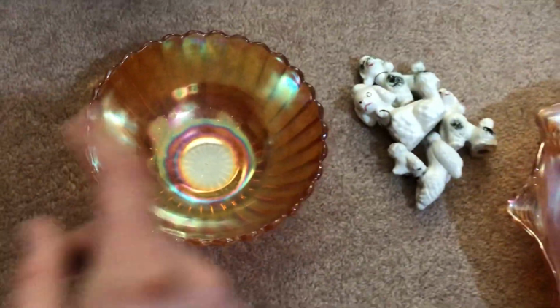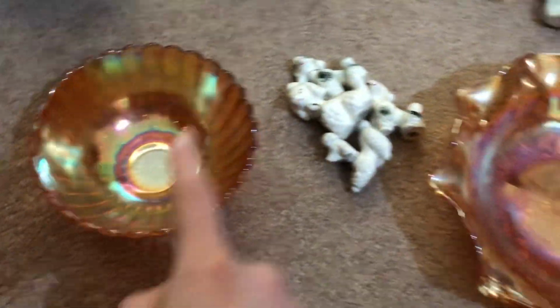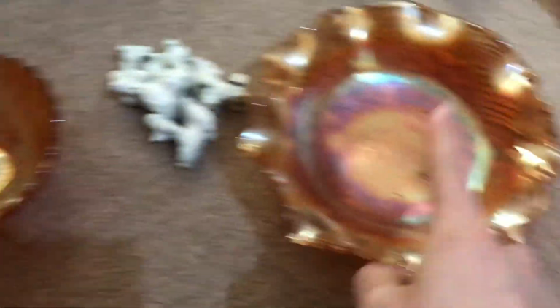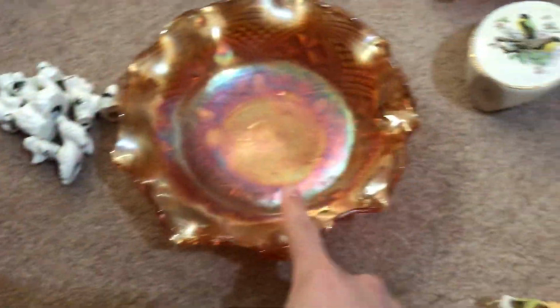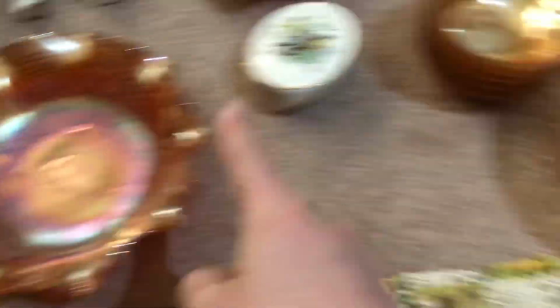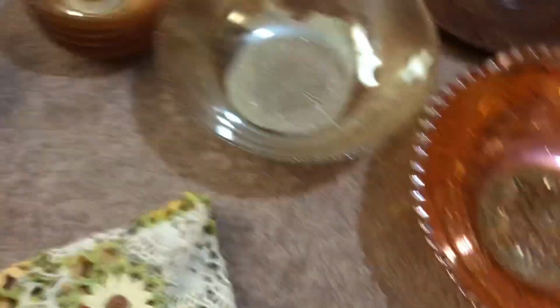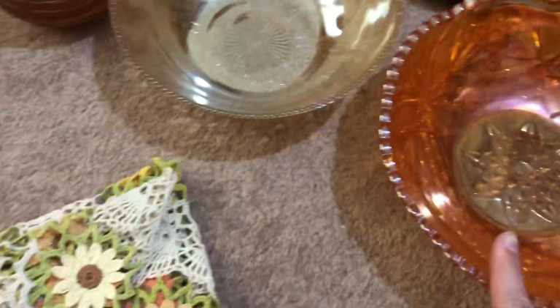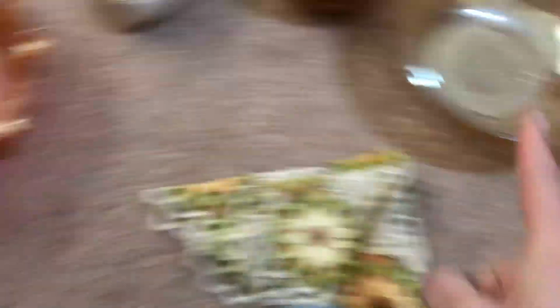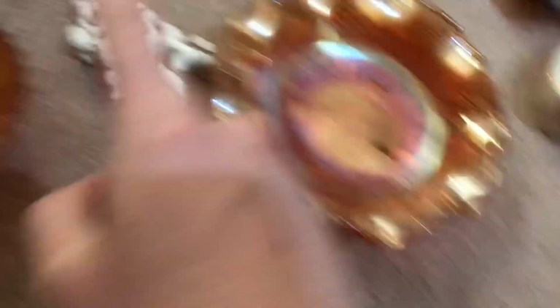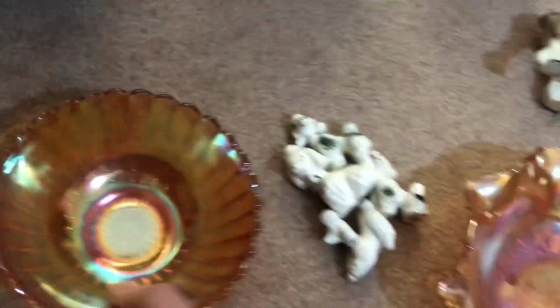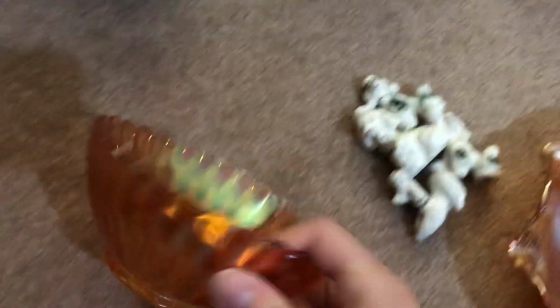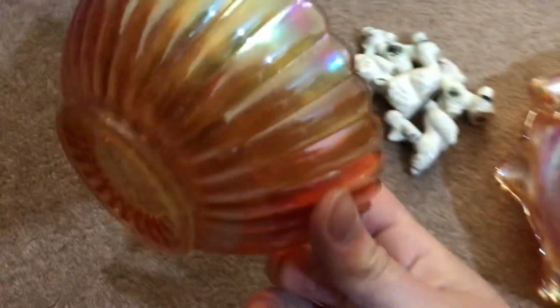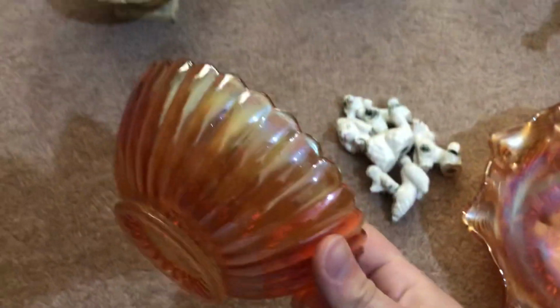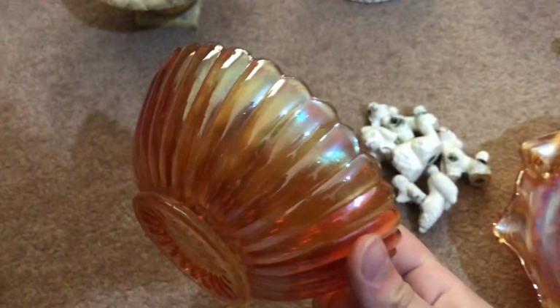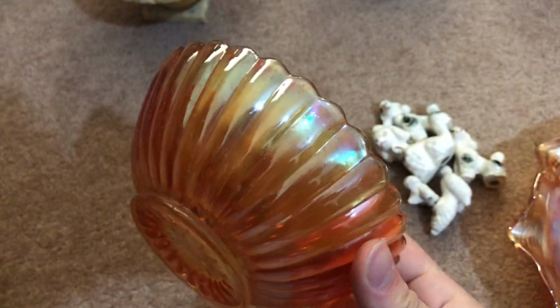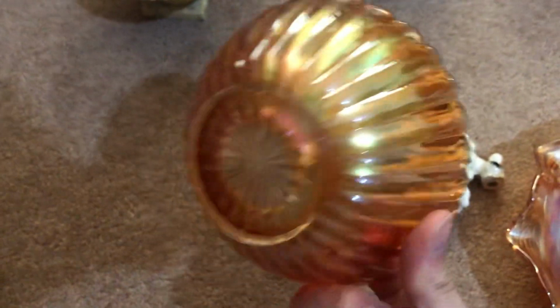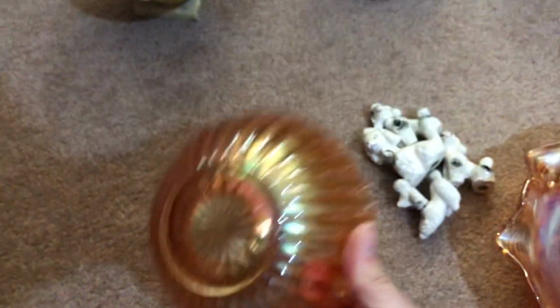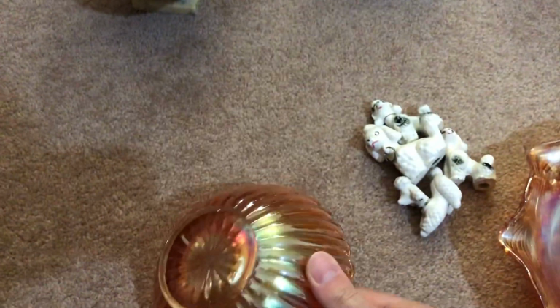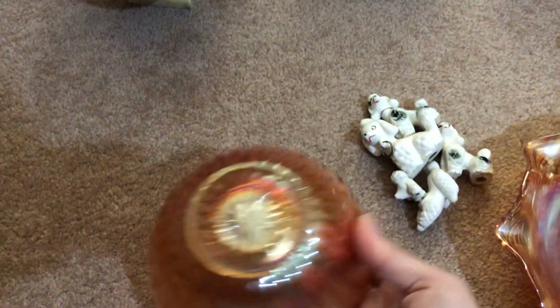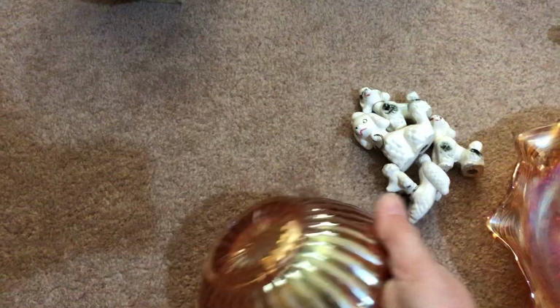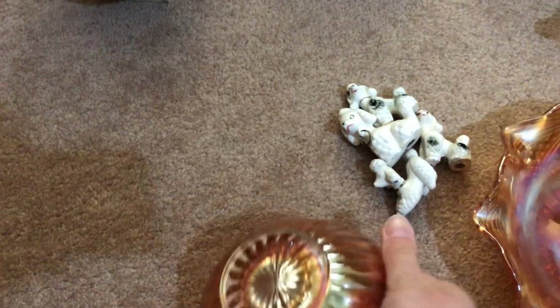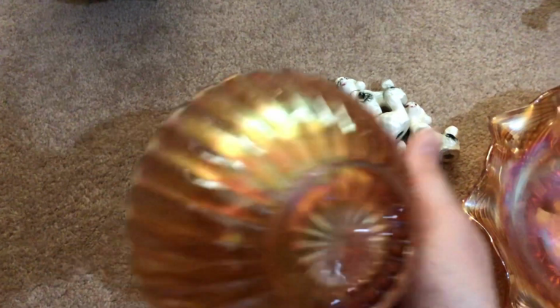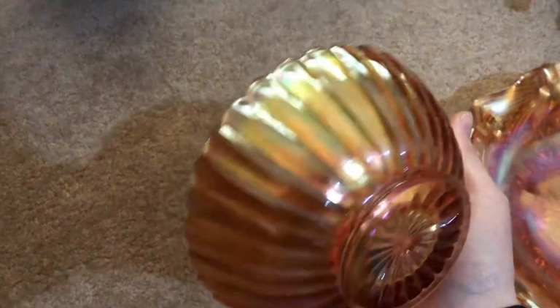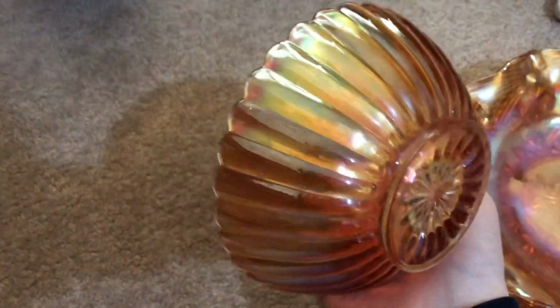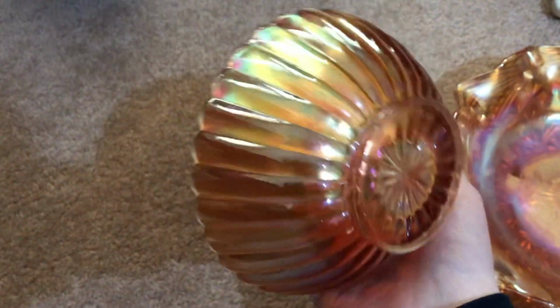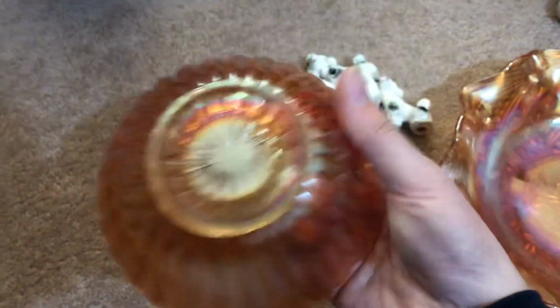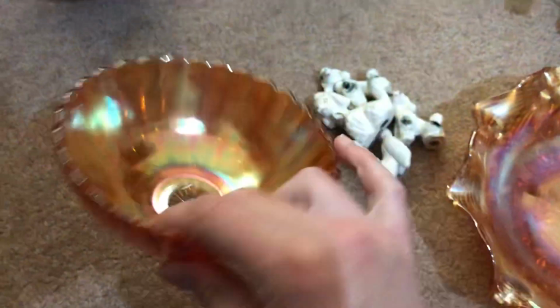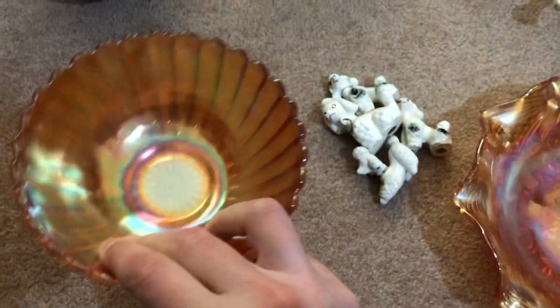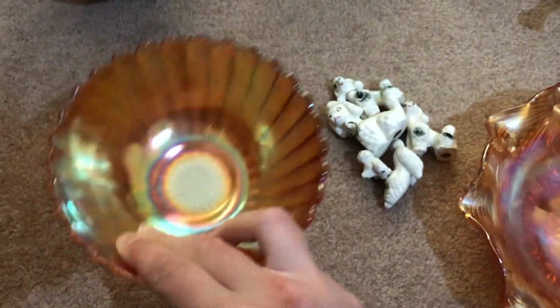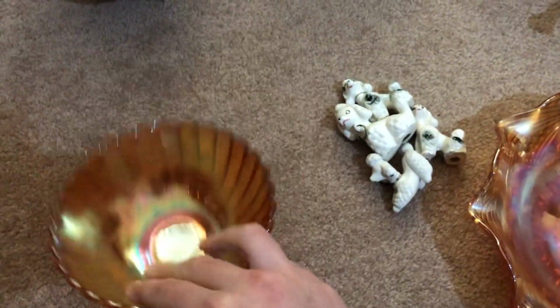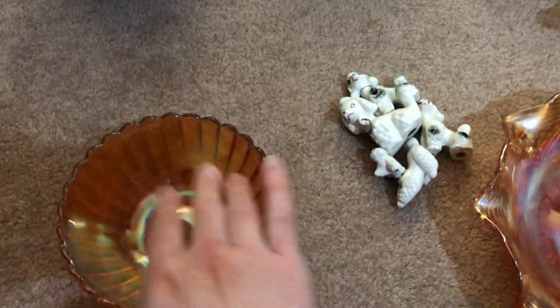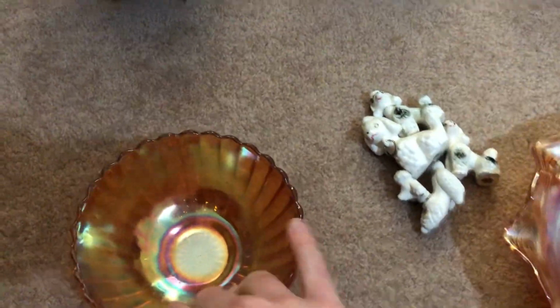Lots of carnival glass, you'll notice. This one I believe is Imperial Rays Pattern or Imperial Line — I can never remember the actual name. I've got that one up for £8, just a nice little dish.